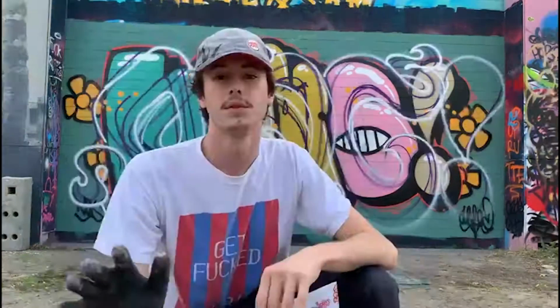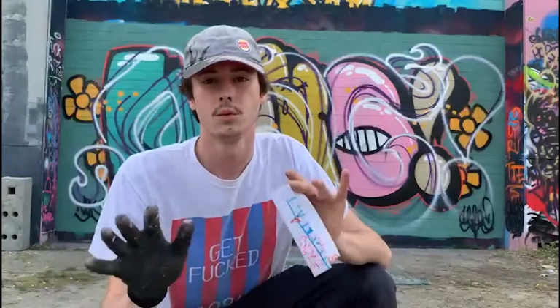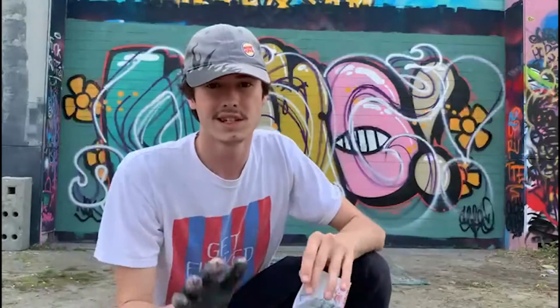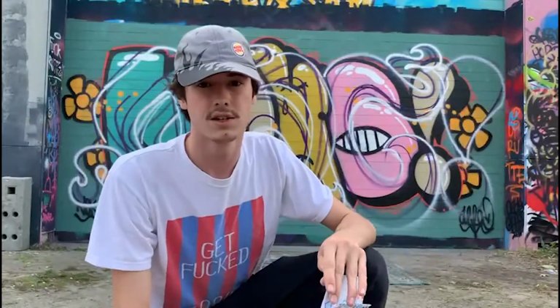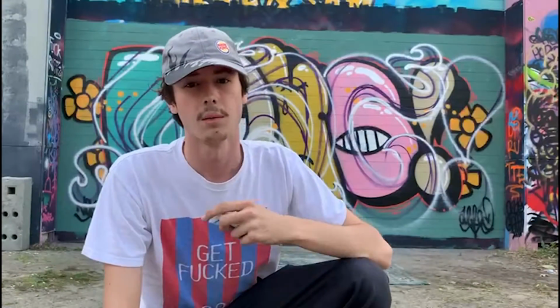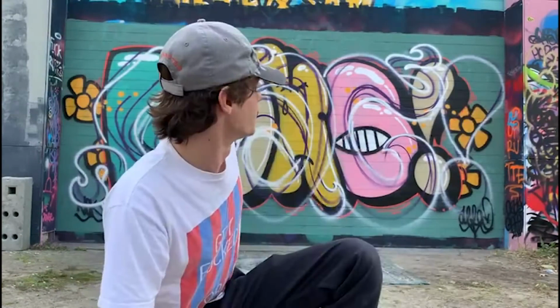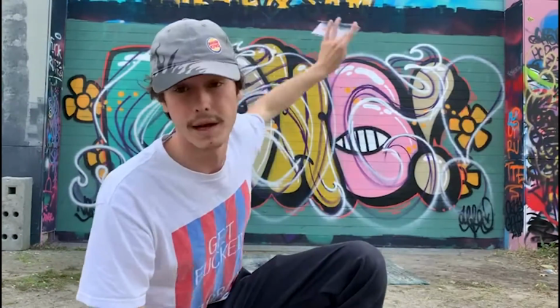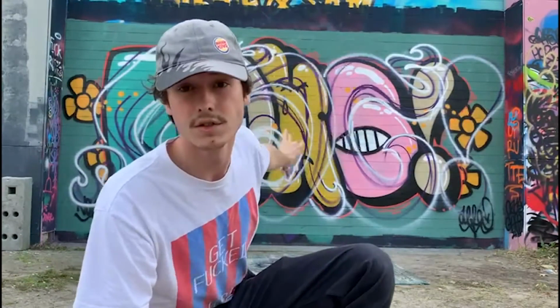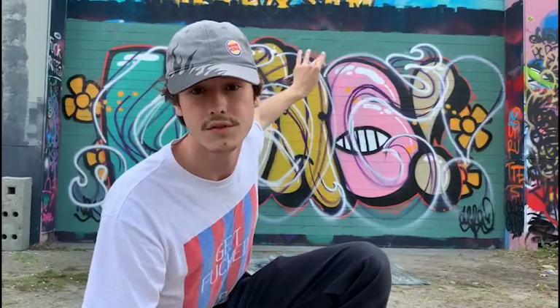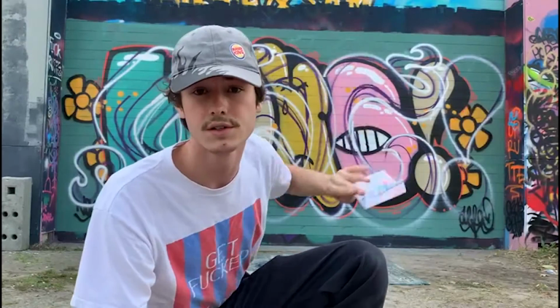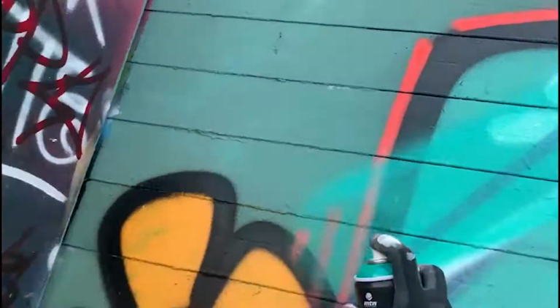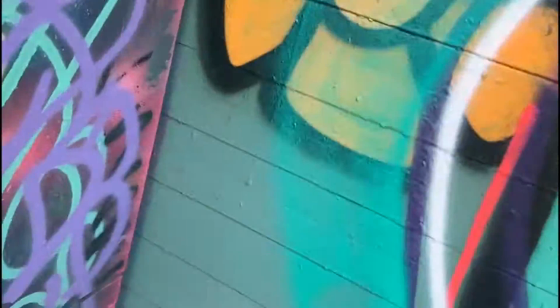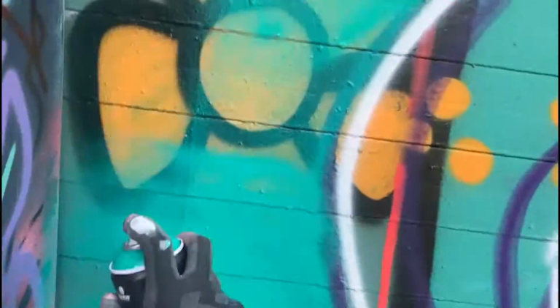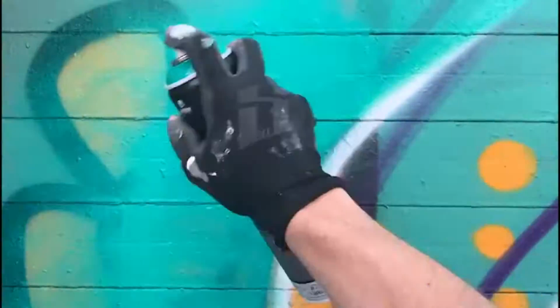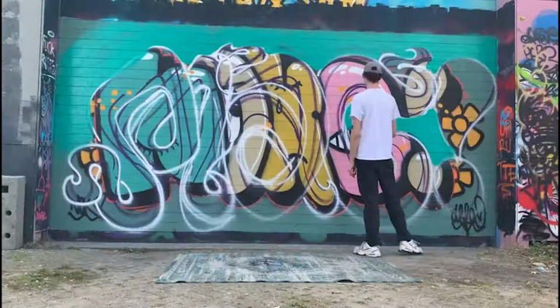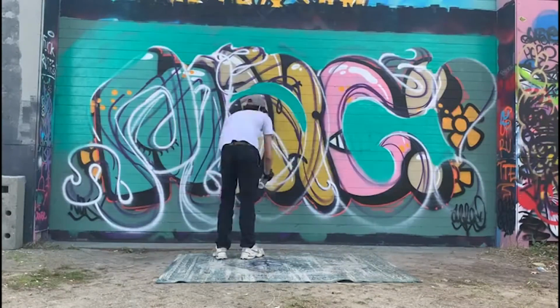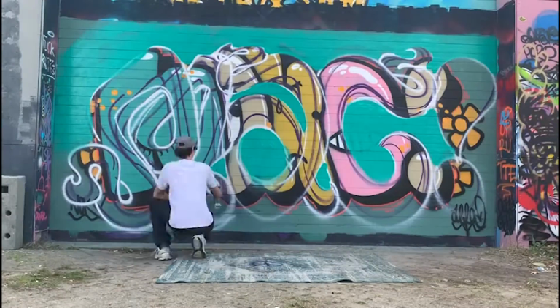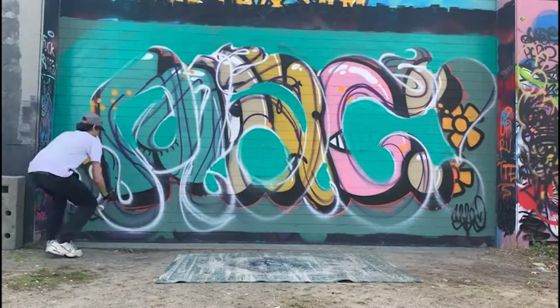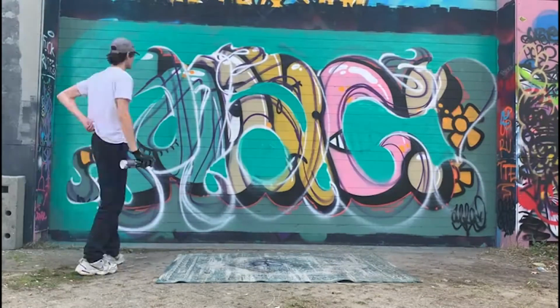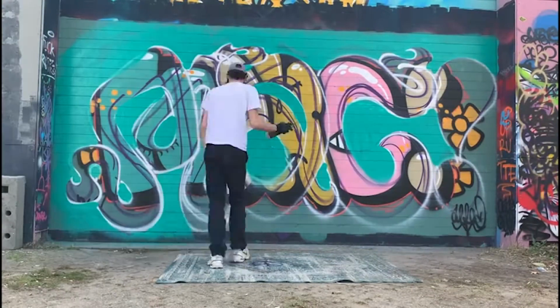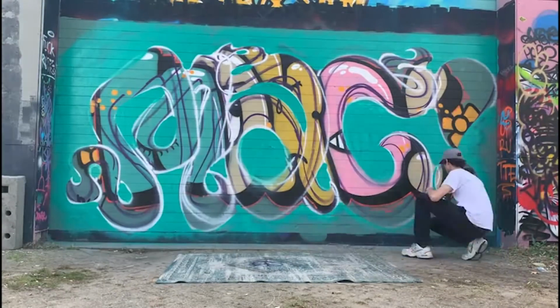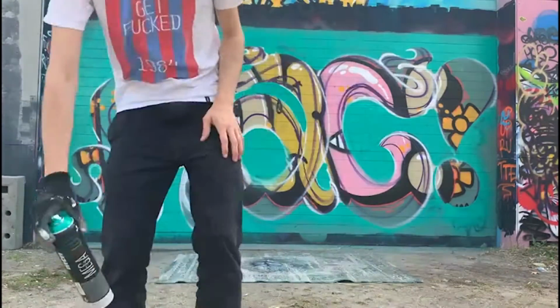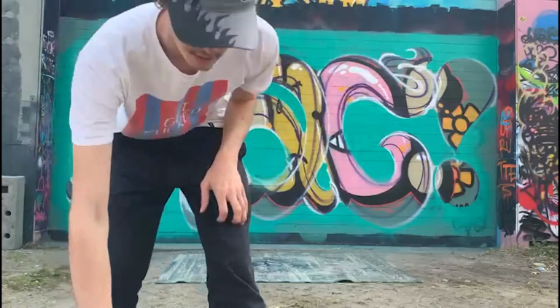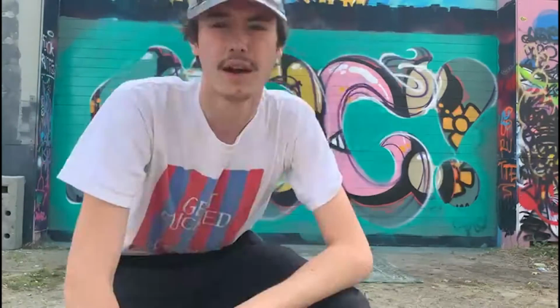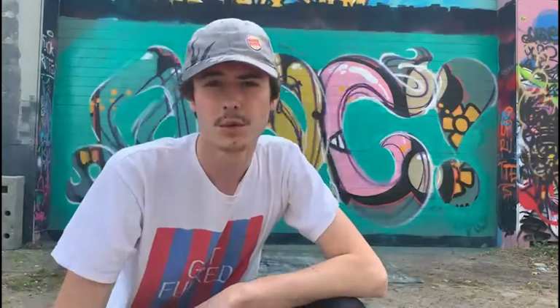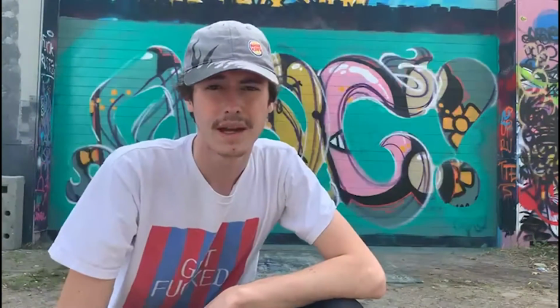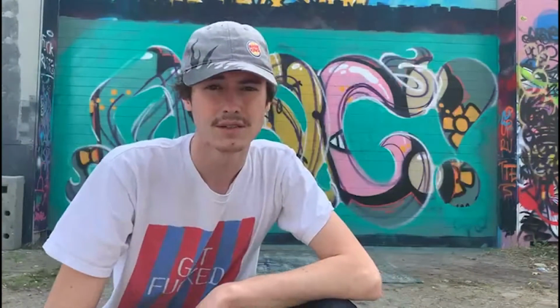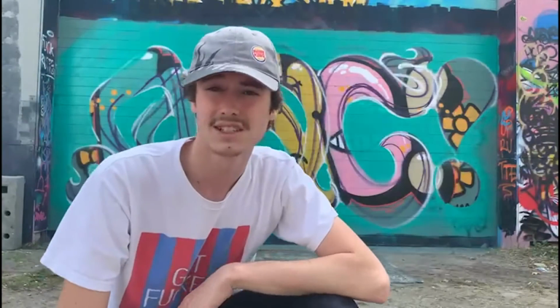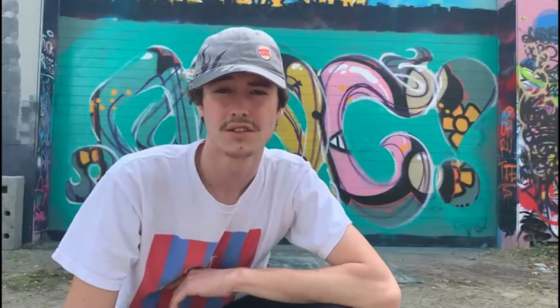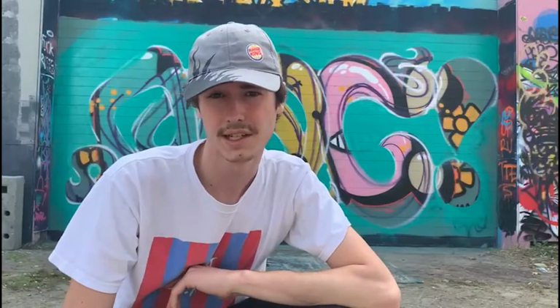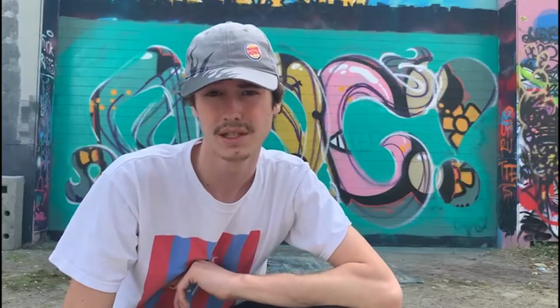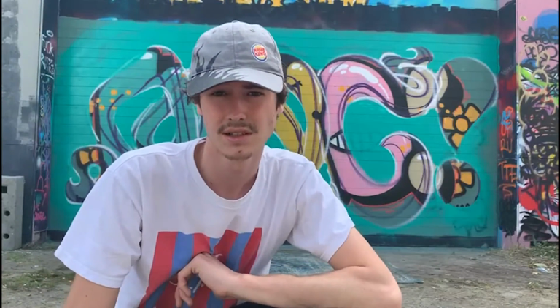Done with the sketch, I'll be doing the background colors first. All right, now I'm done with the background. I can start filling in the piece itself.